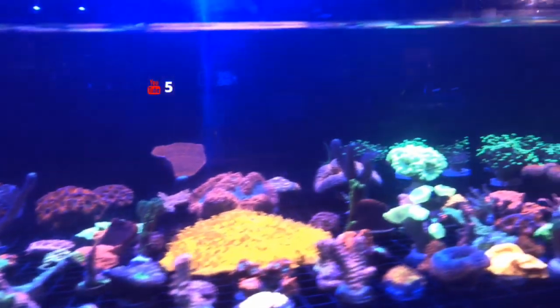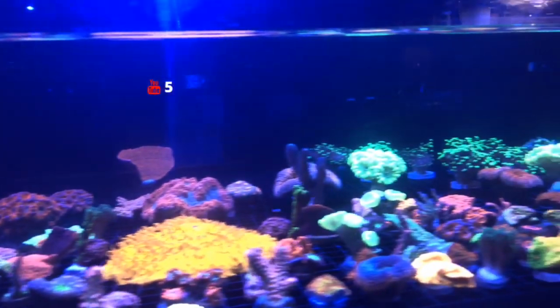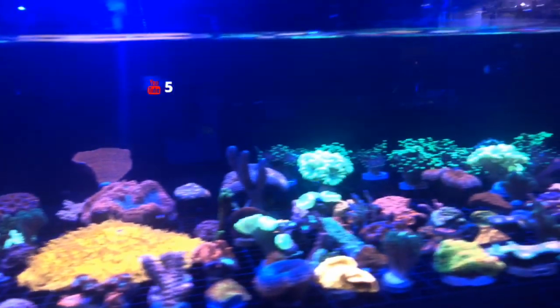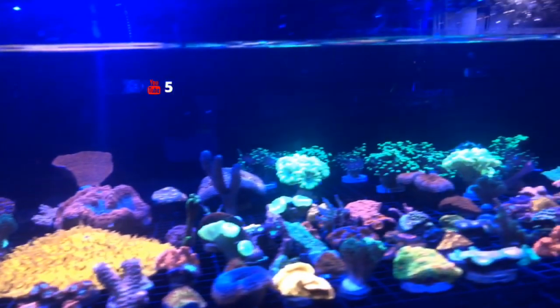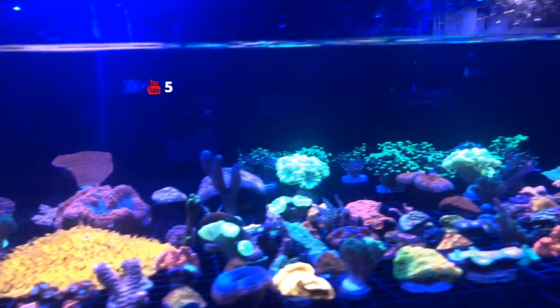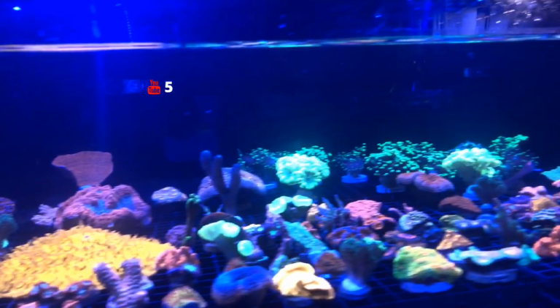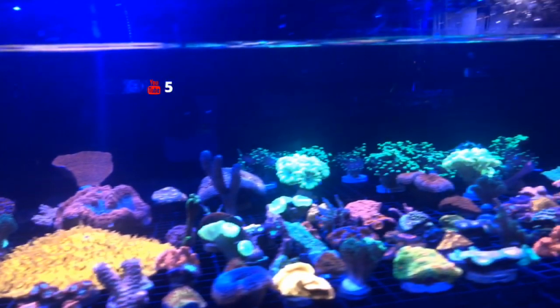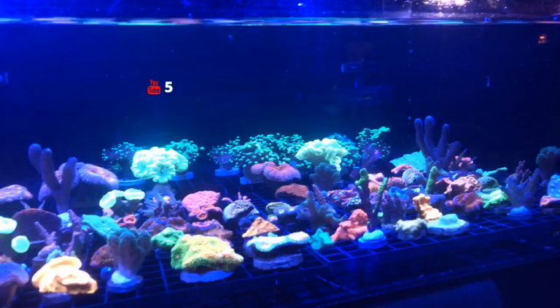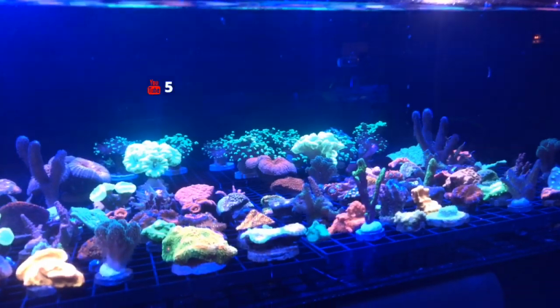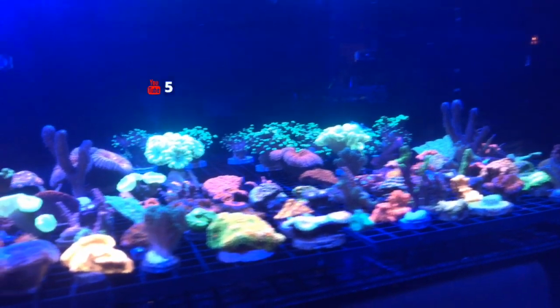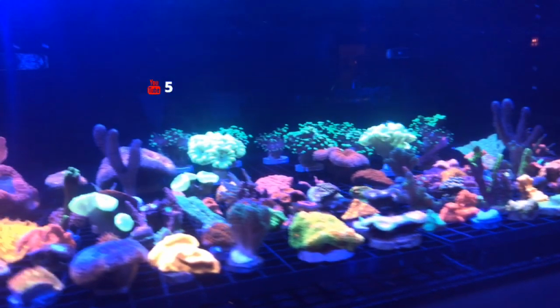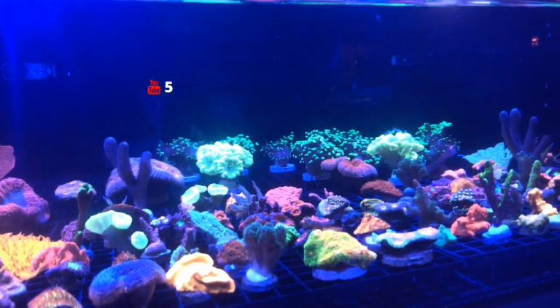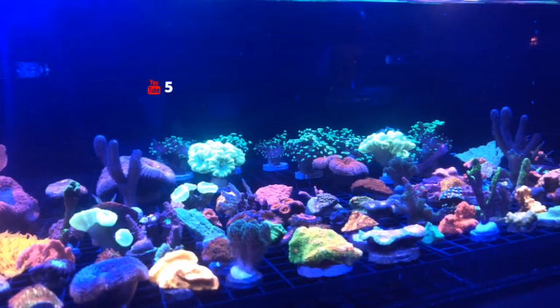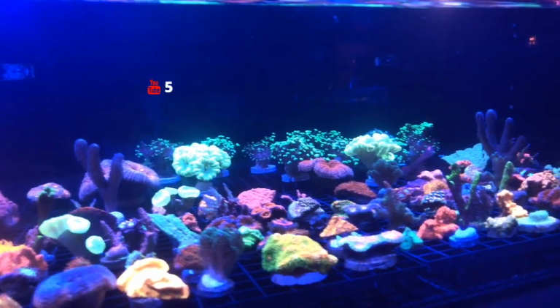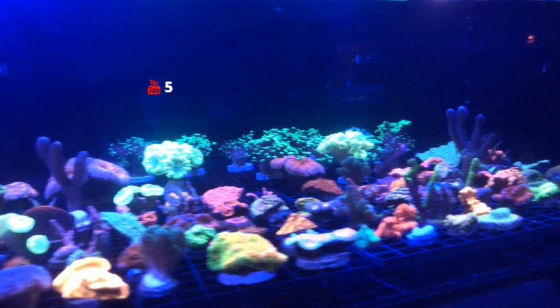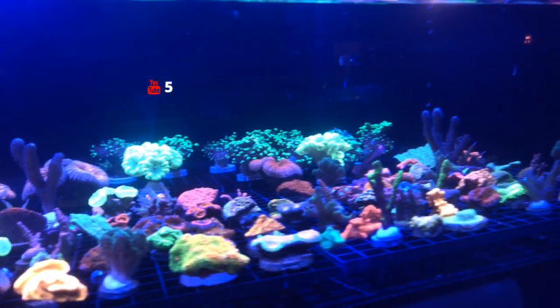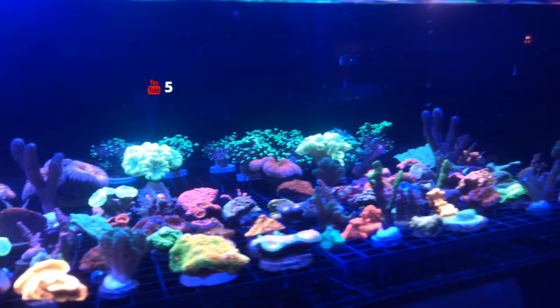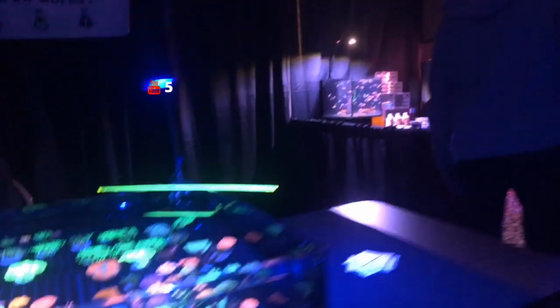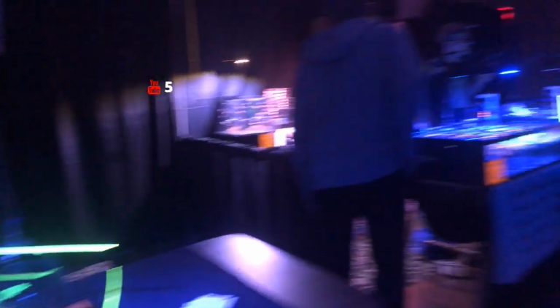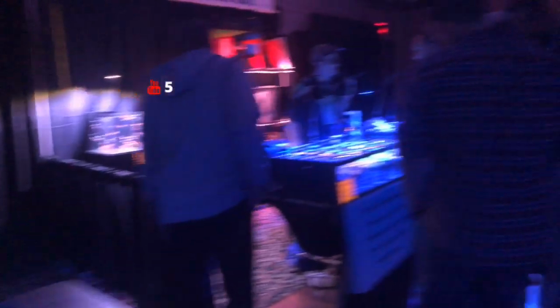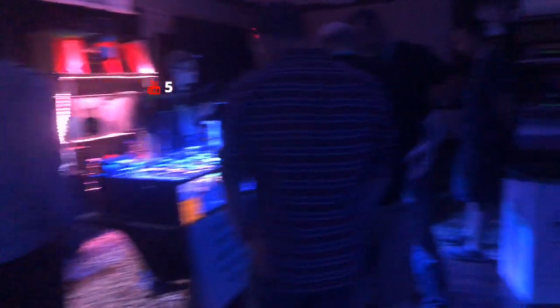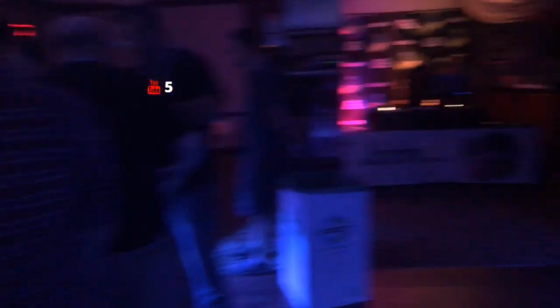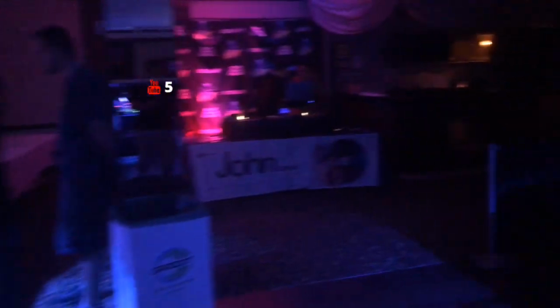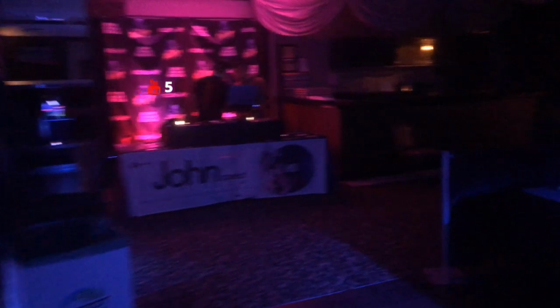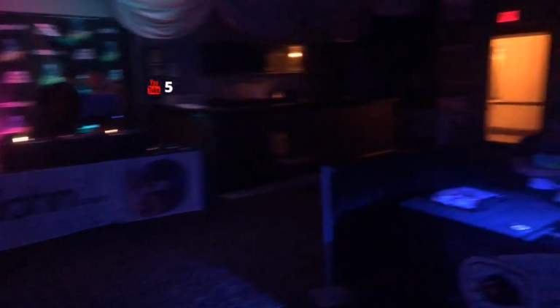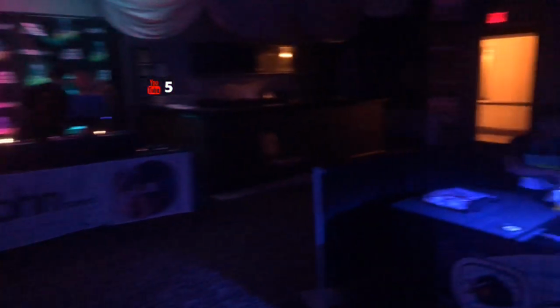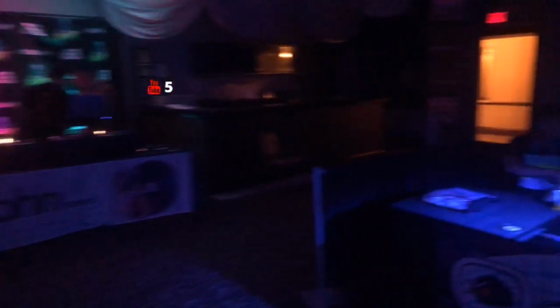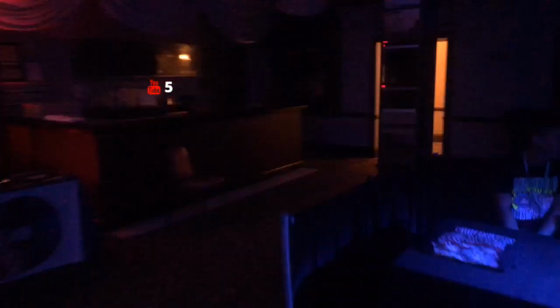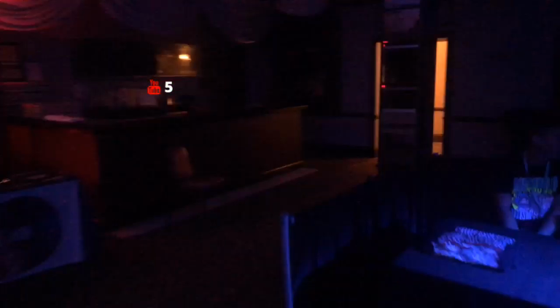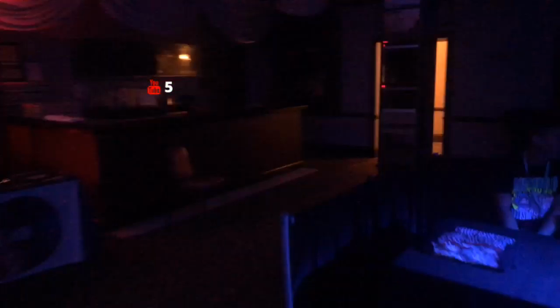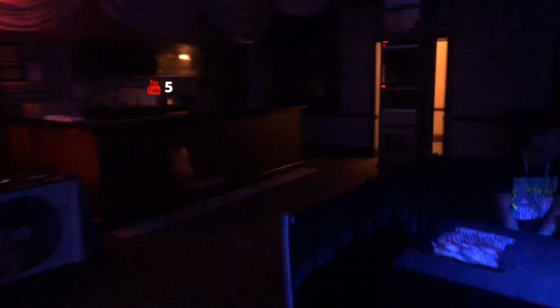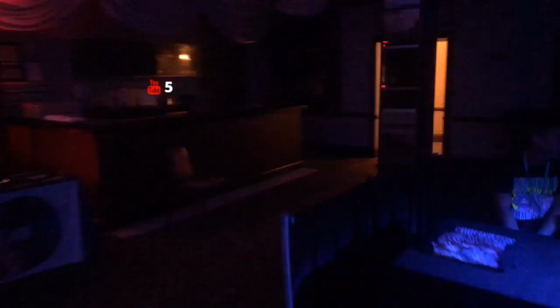Got the tongue coral in there, looks like some Montipora as well. We'll walk out this way.